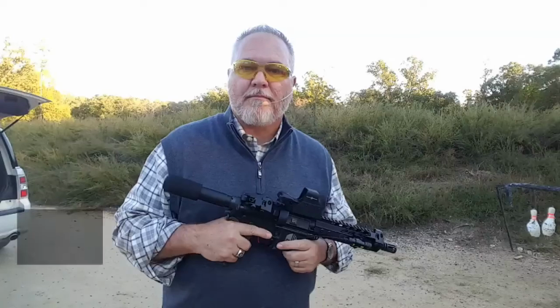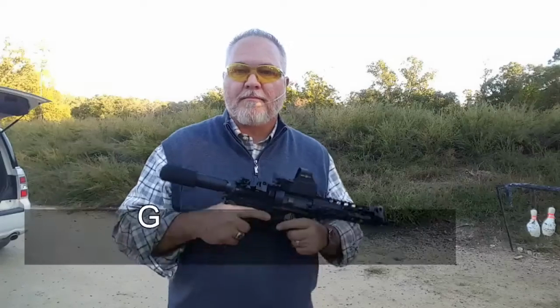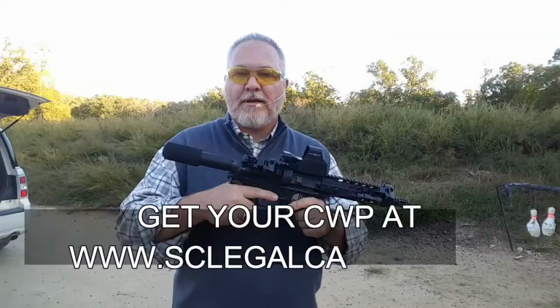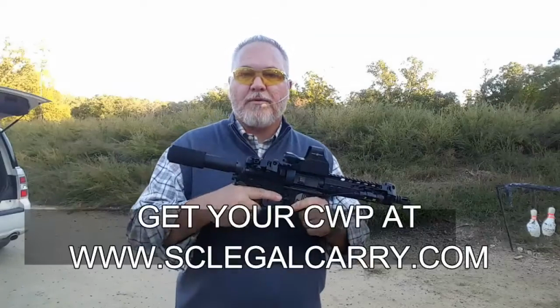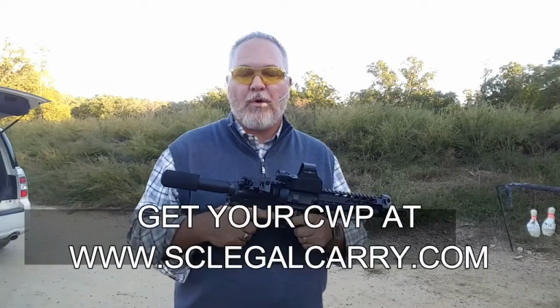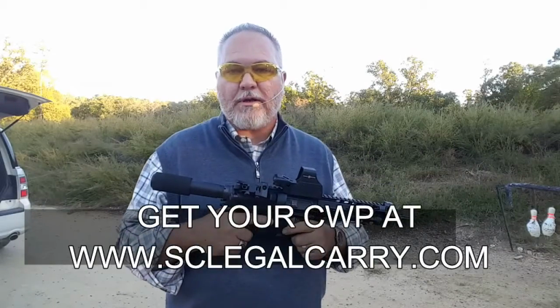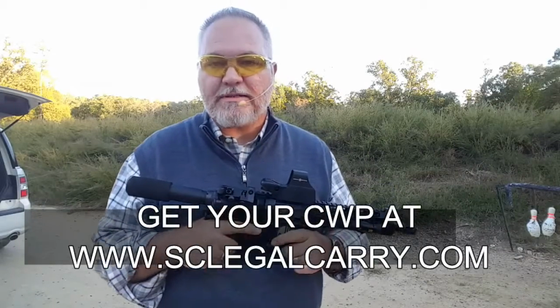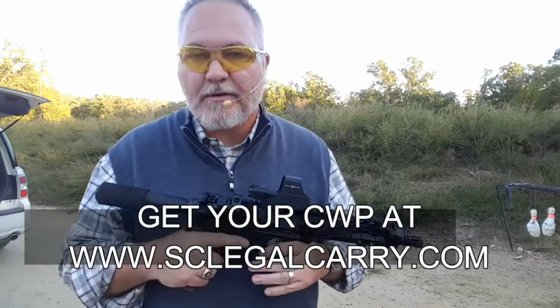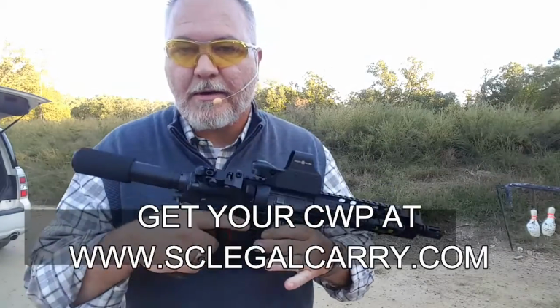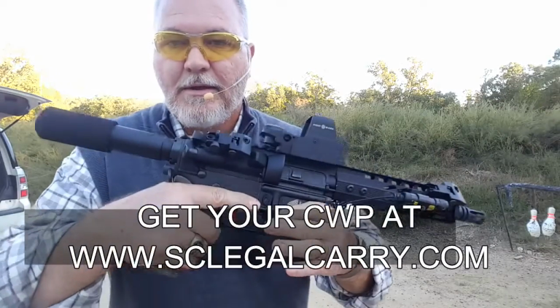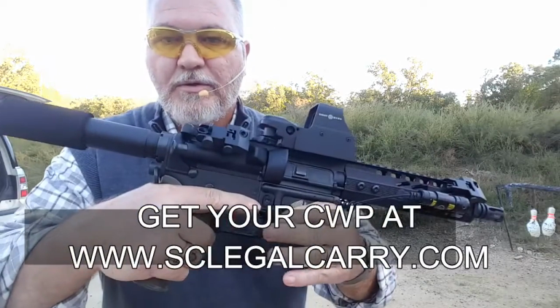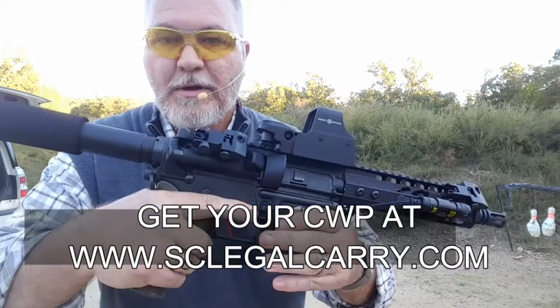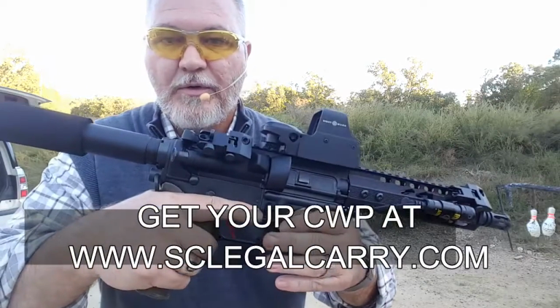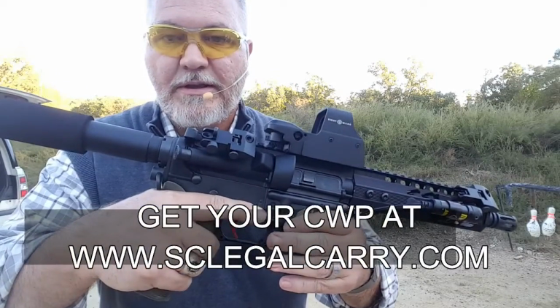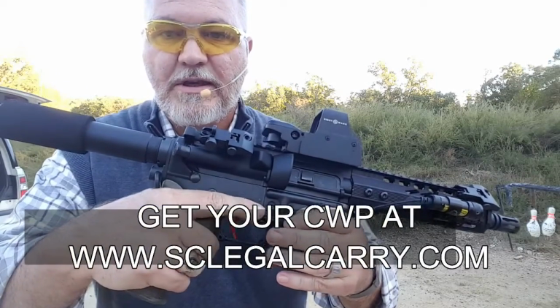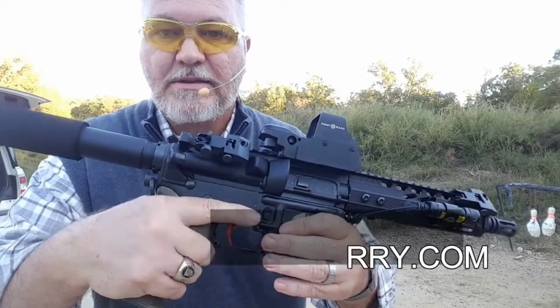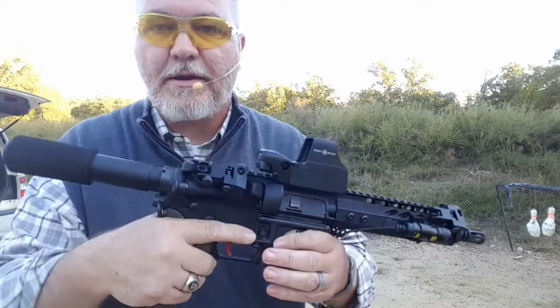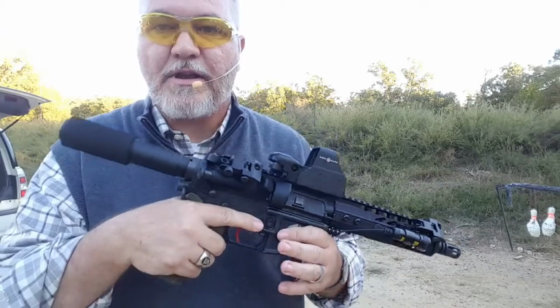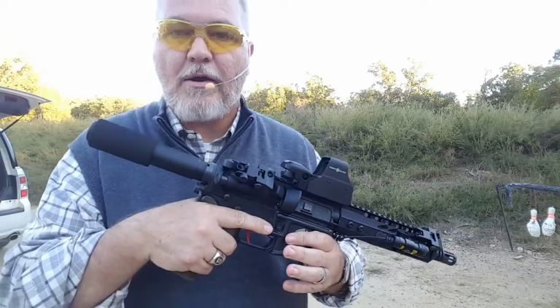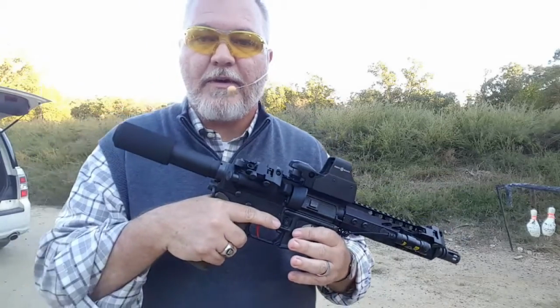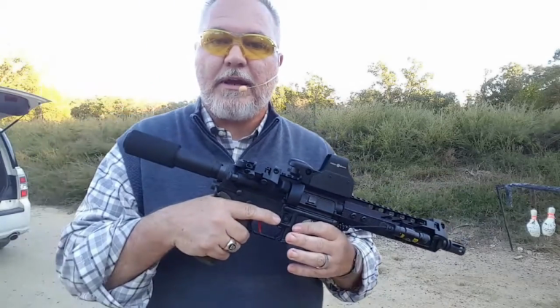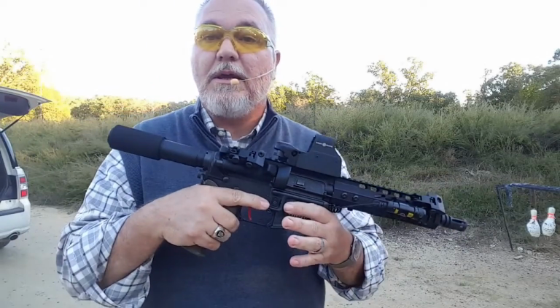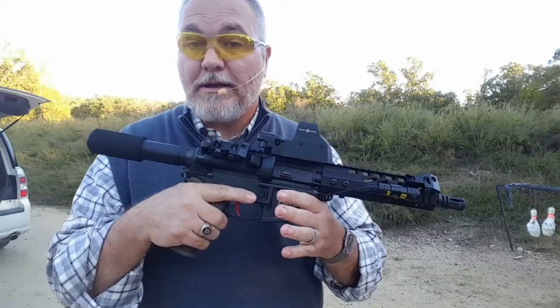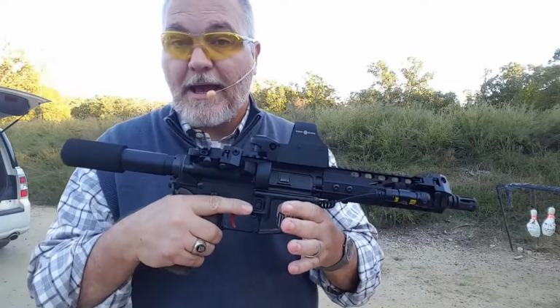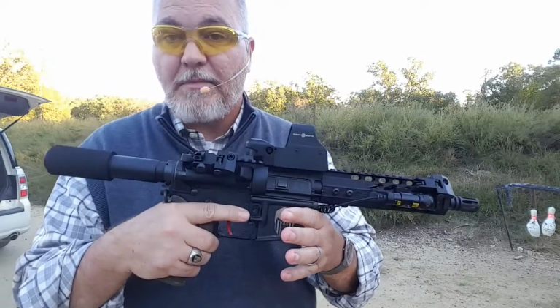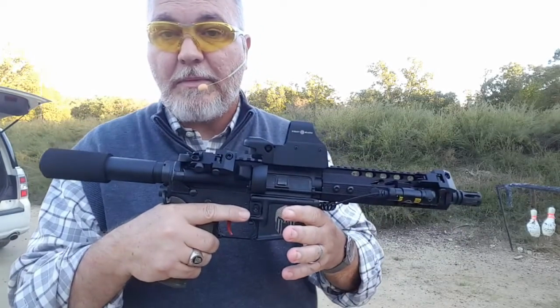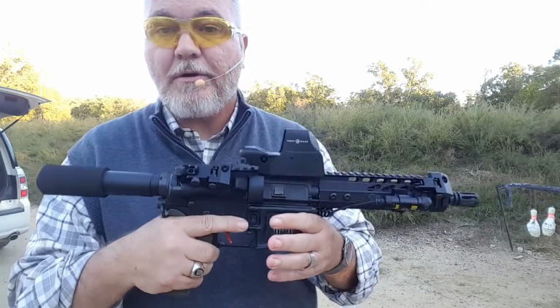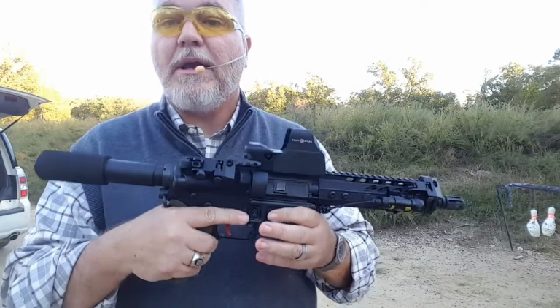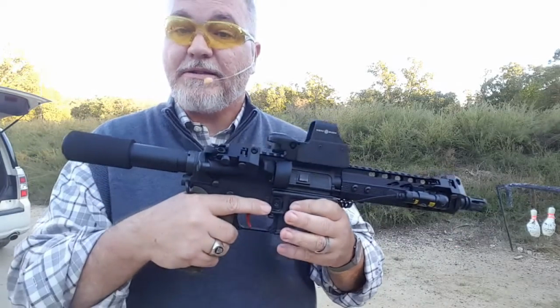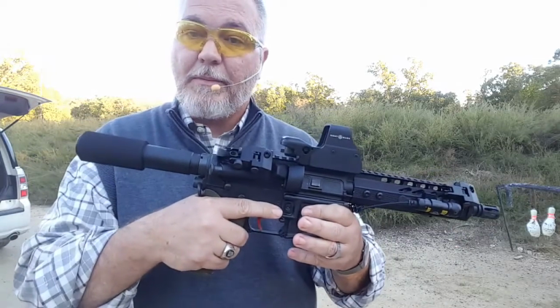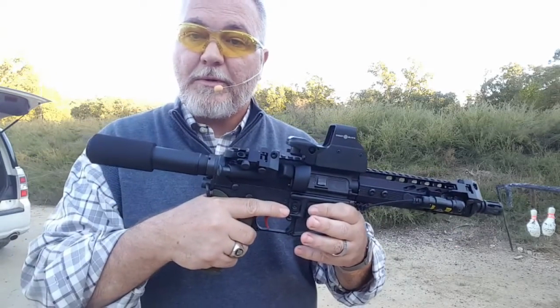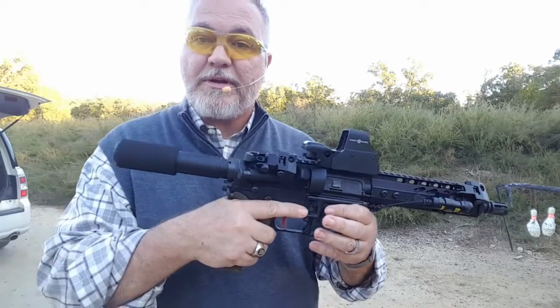Hello, Tim Walling here, SA Legal Carry. Let me show you my new toy. It's an AR-15 in 9mm — it's a 9mm pistol.